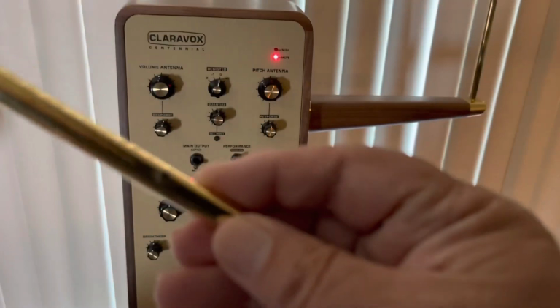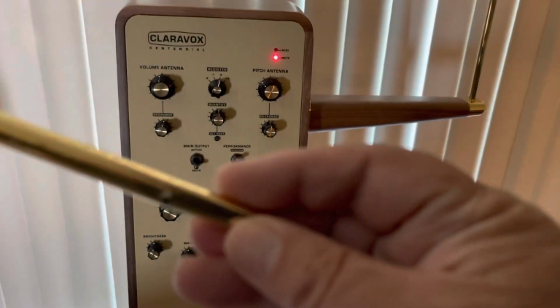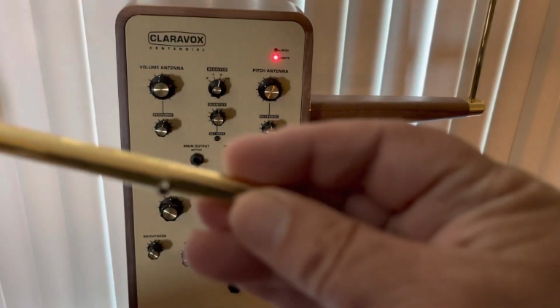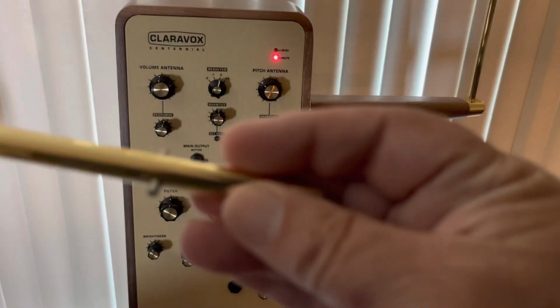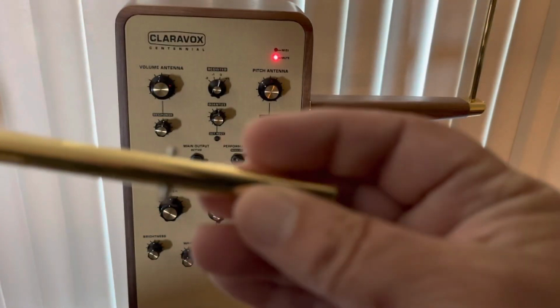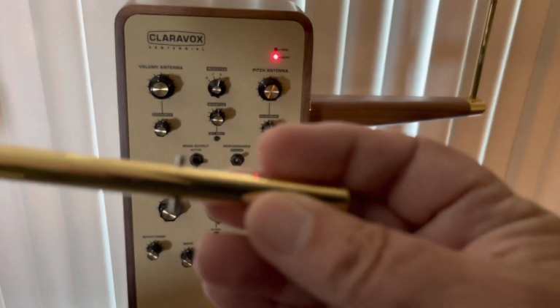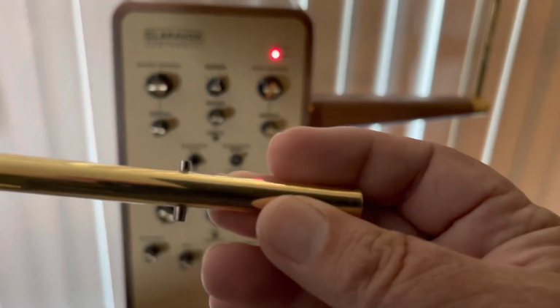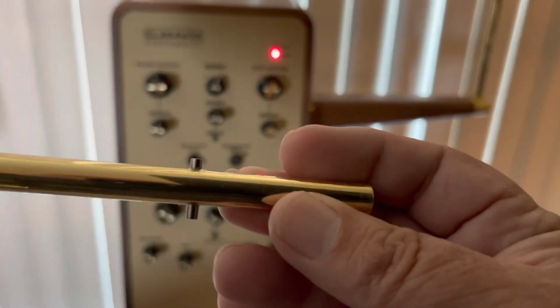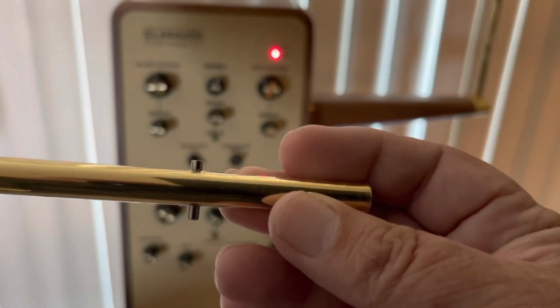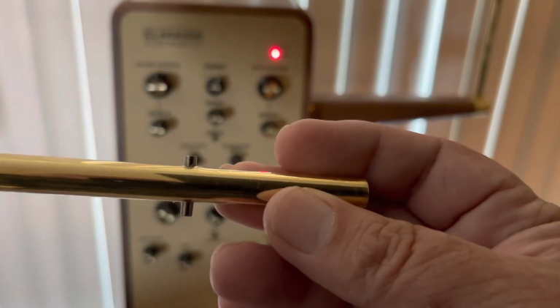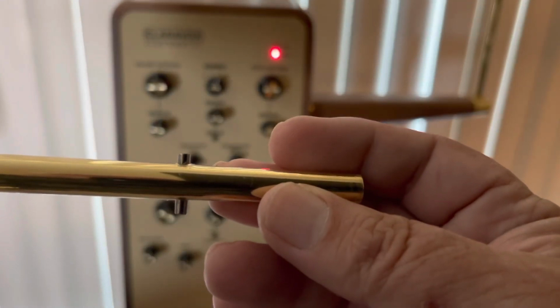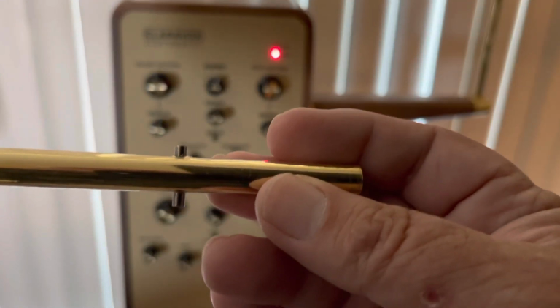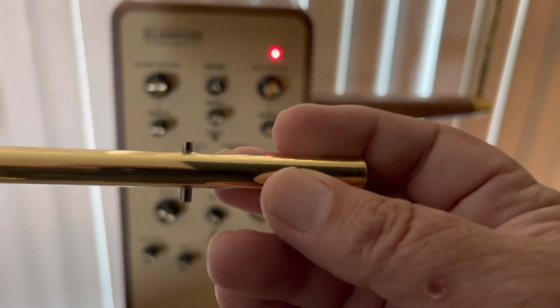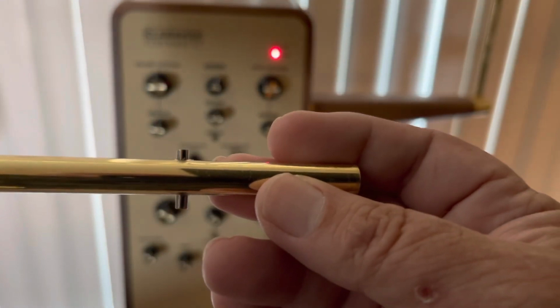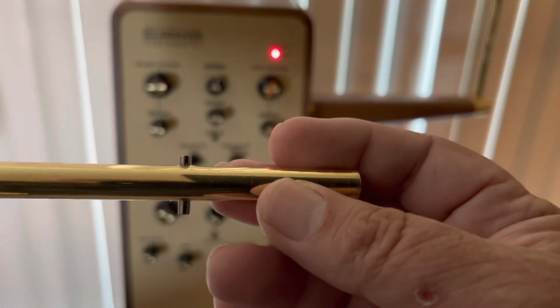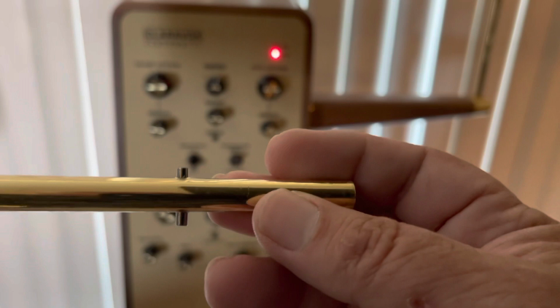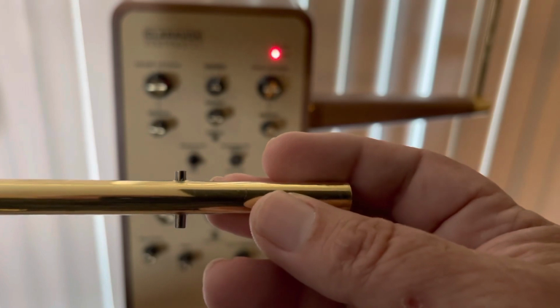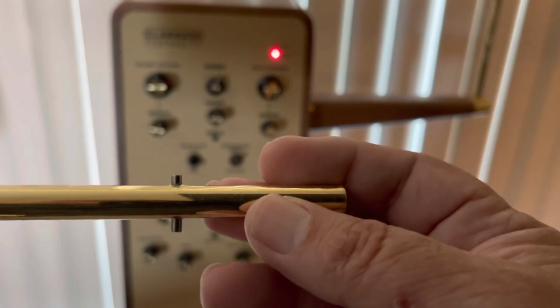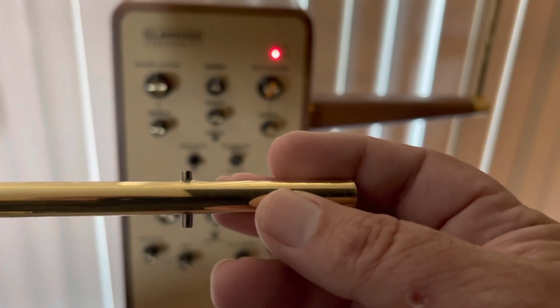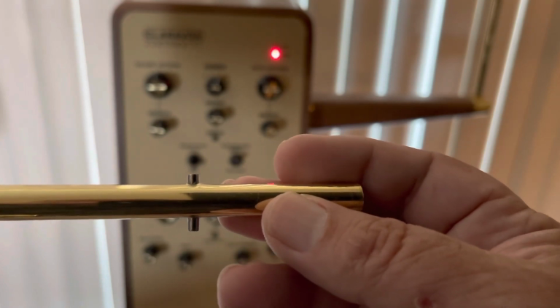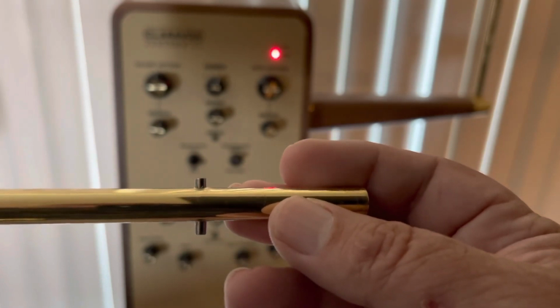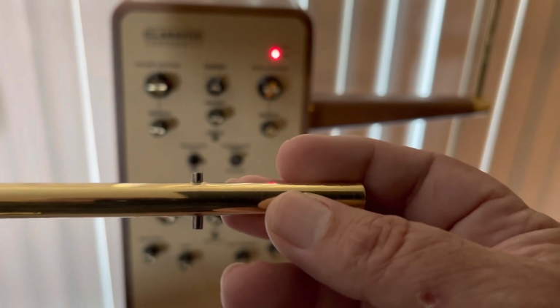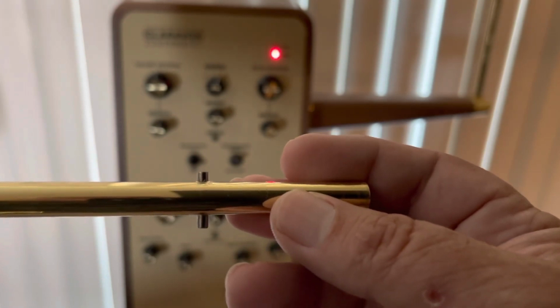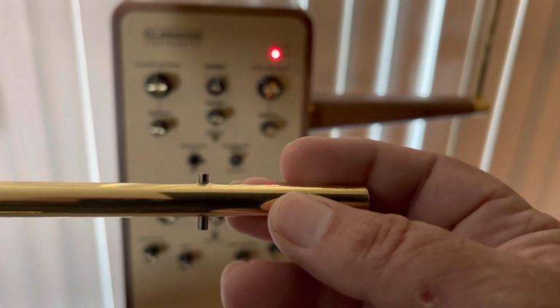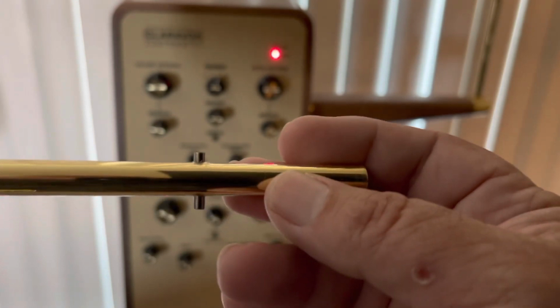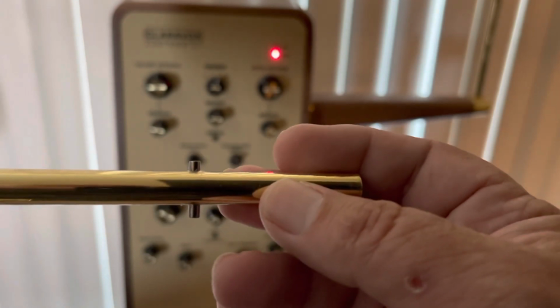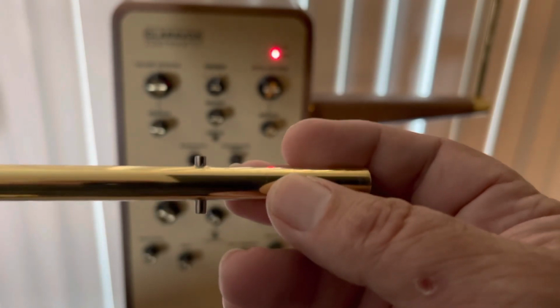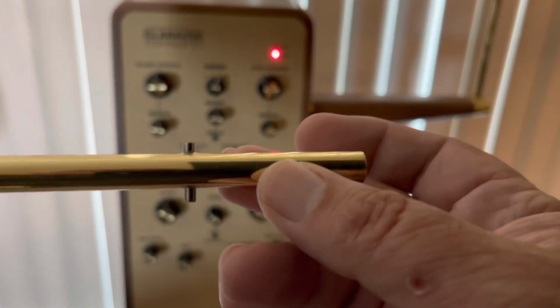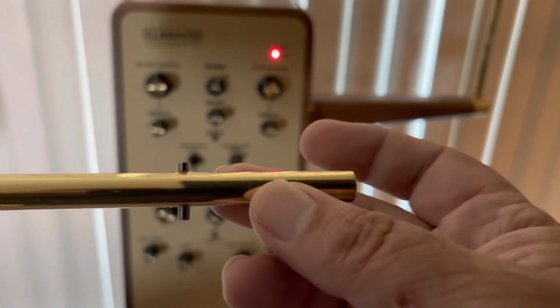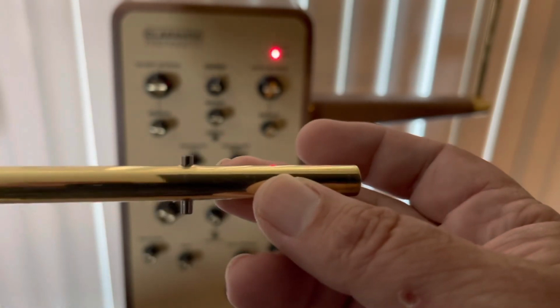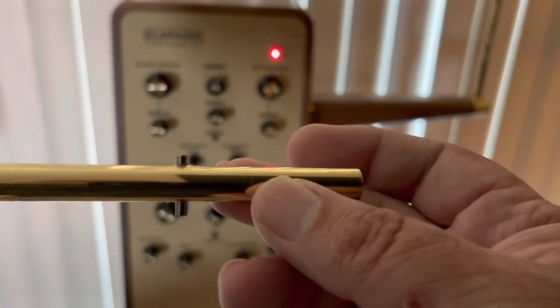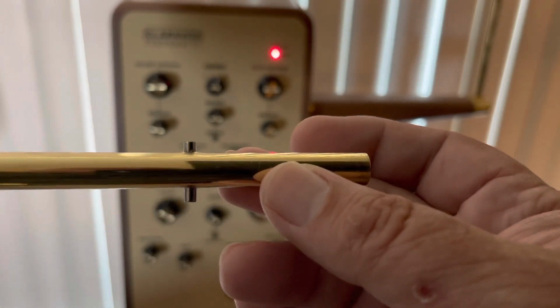You must be extremely careful with this, because if you scratch the lacquer off the brass, the brass will tarnish and then it won't look pretty. But that's something else that I did.